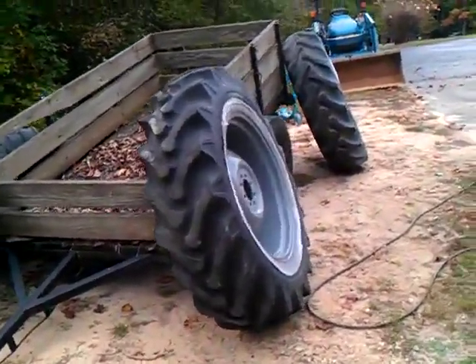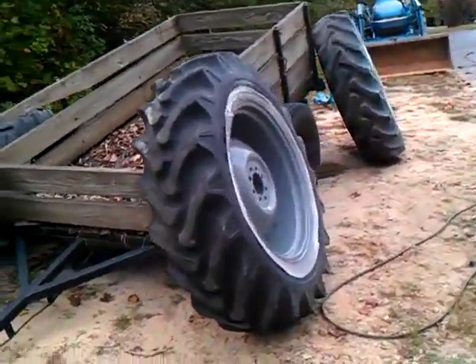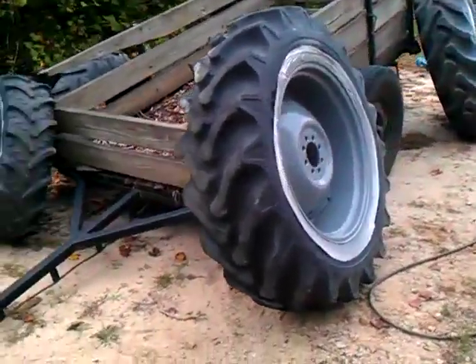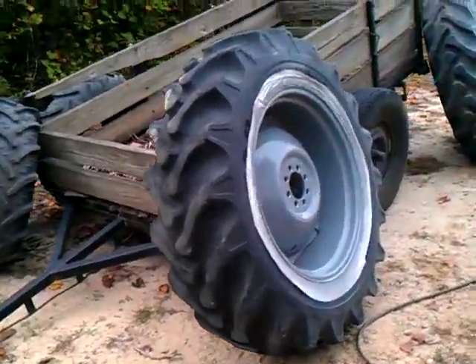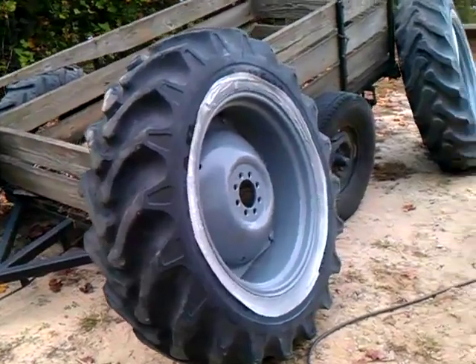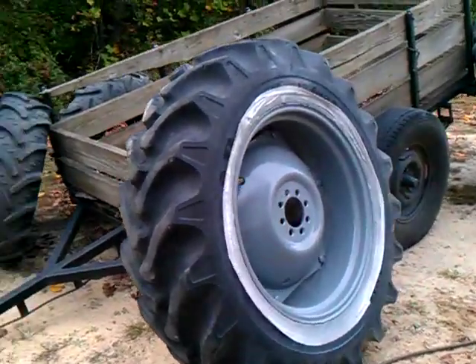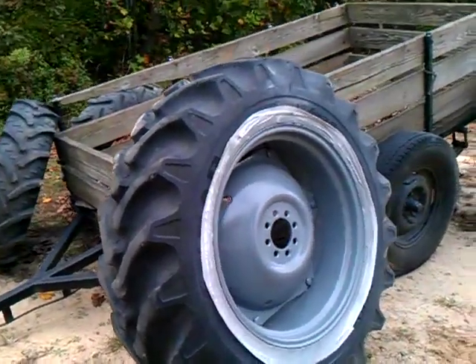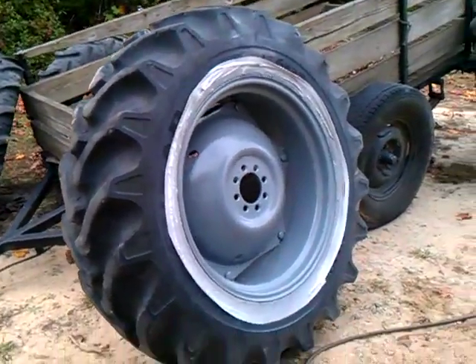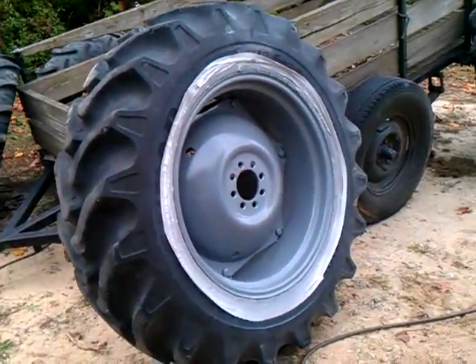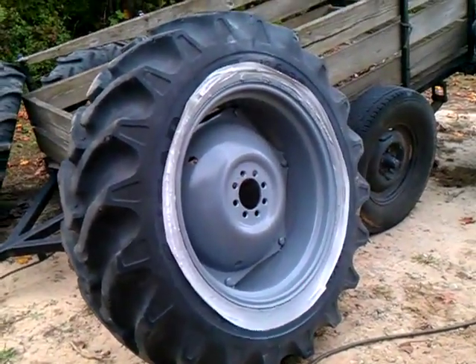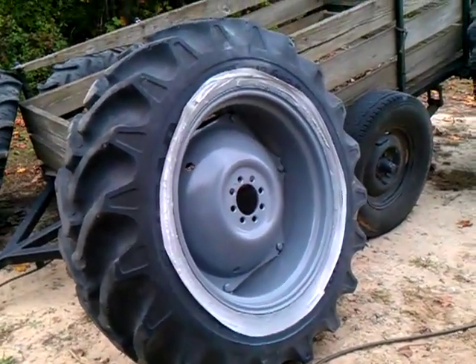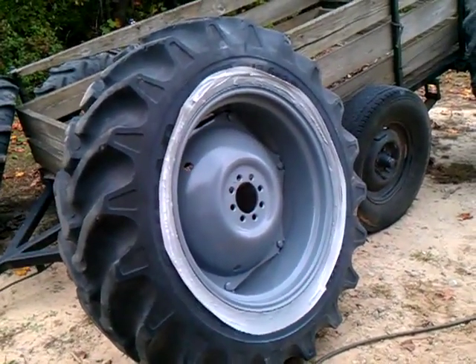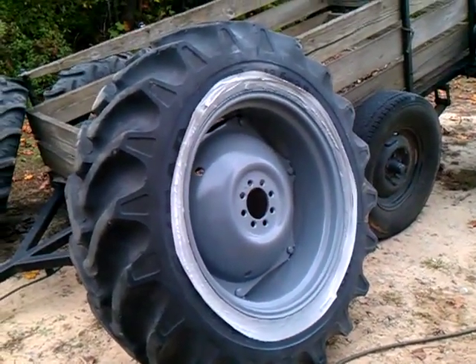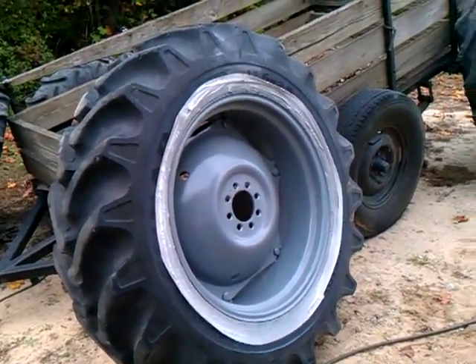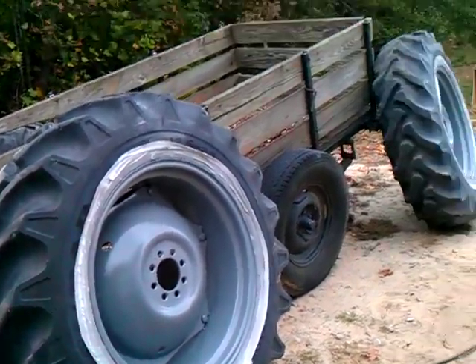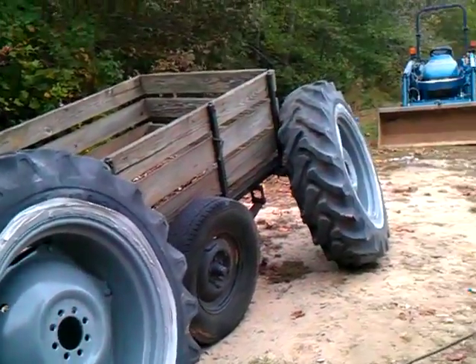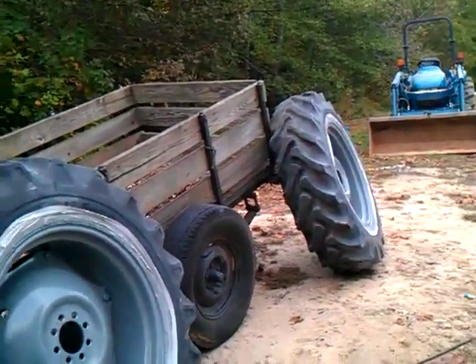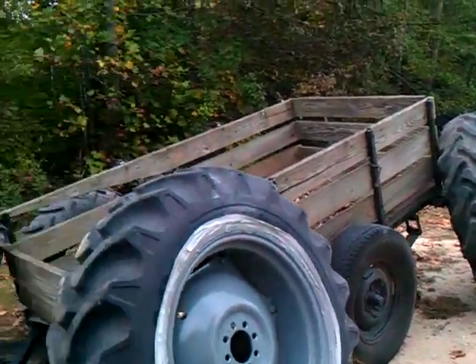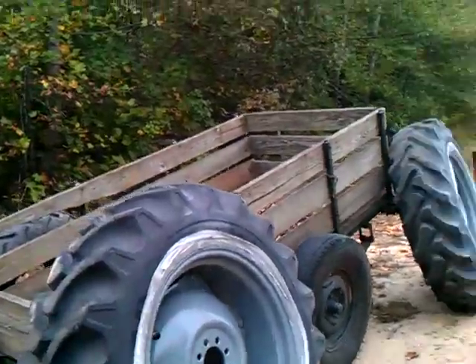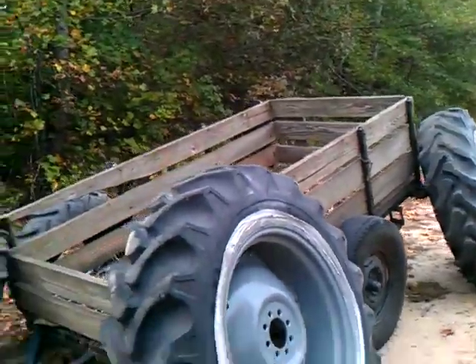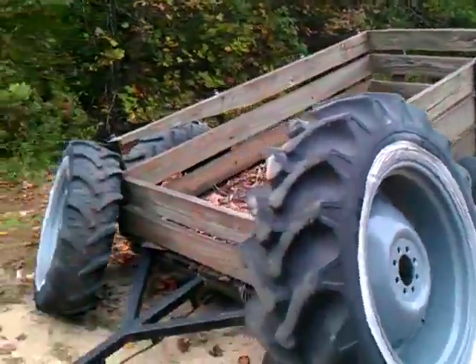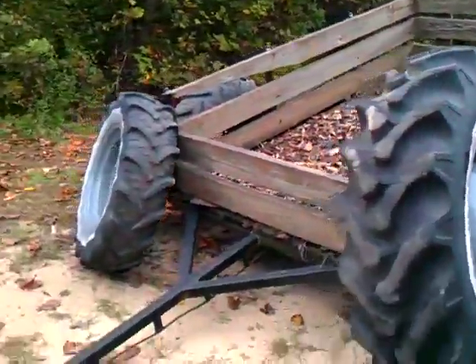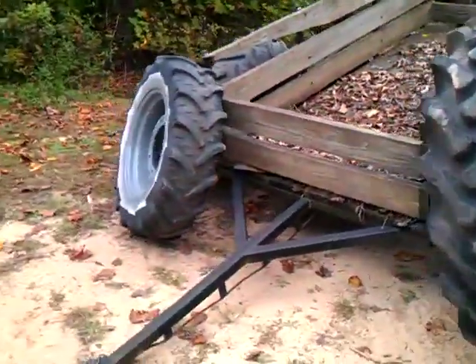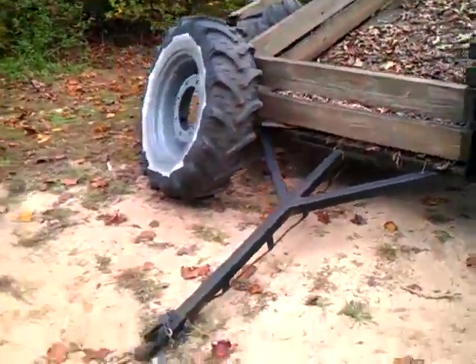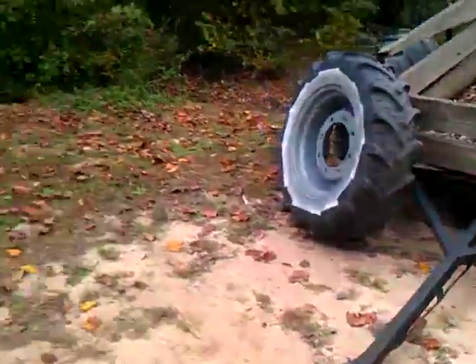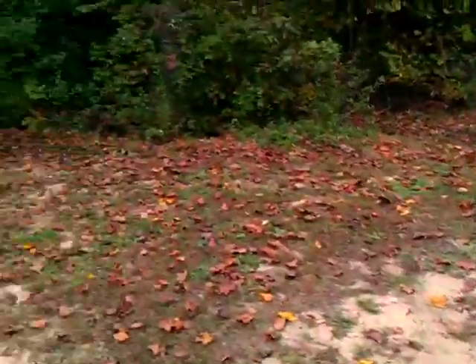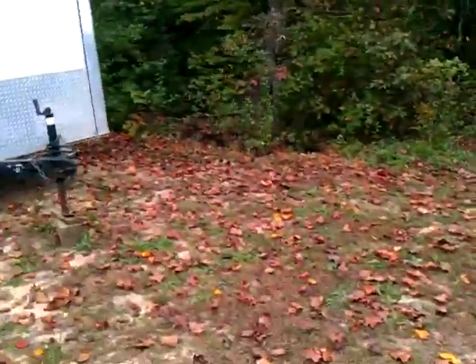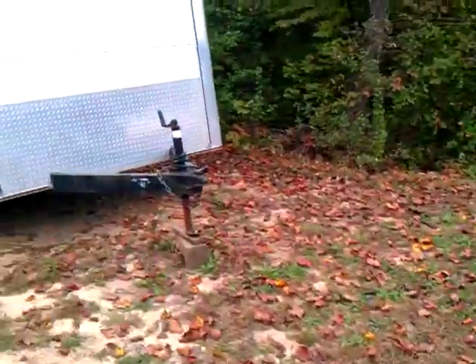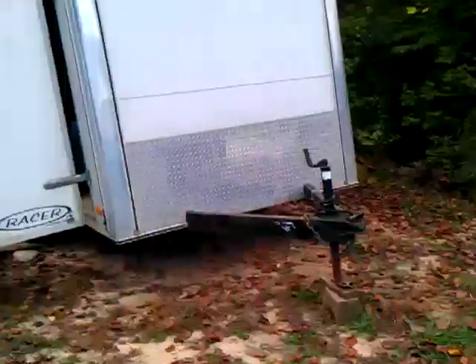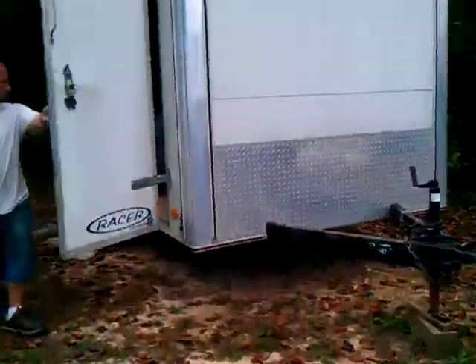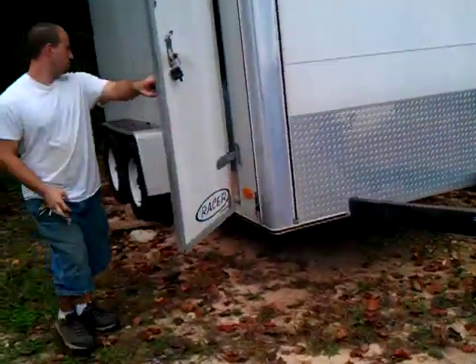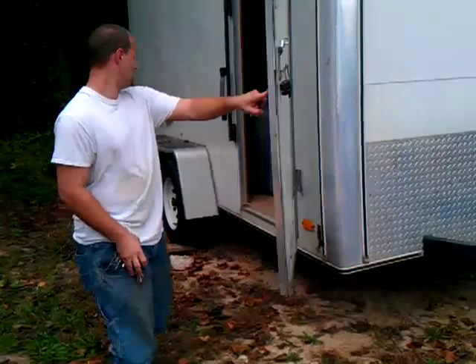Brendan's going to go down there and open it up right now — the door where we got all the hood and stuff — but that doesn't look too bad. That's an old trailer we're probably going to restore one day, or redo the whole thing.